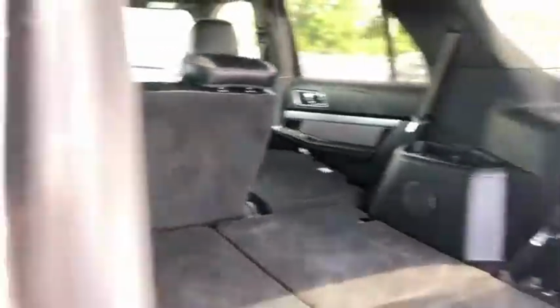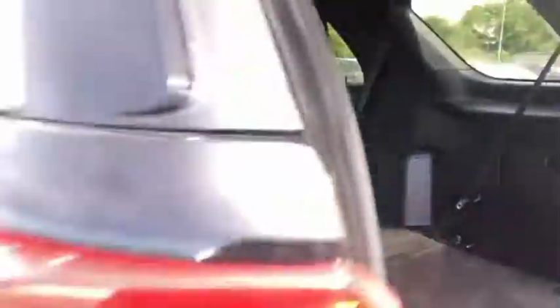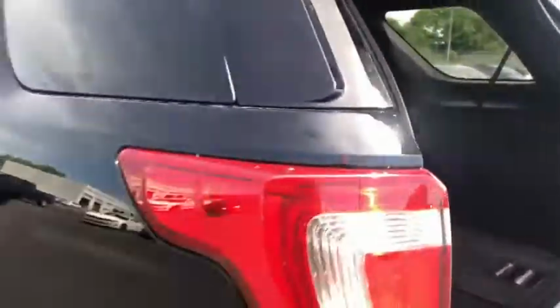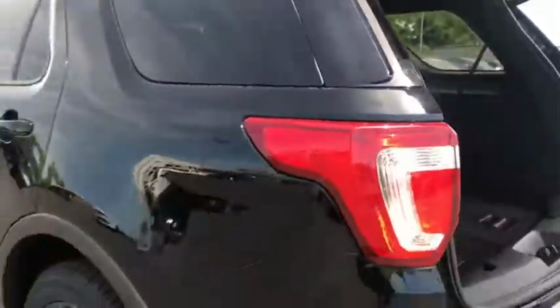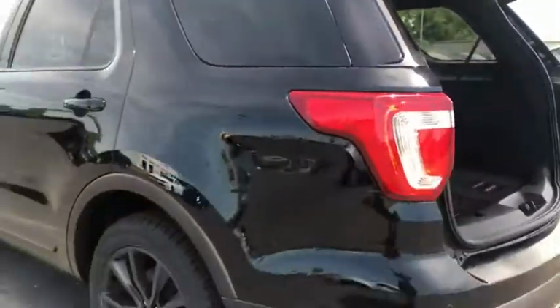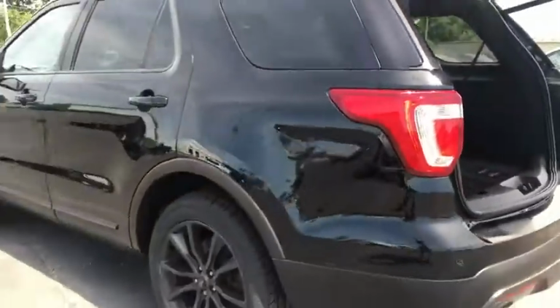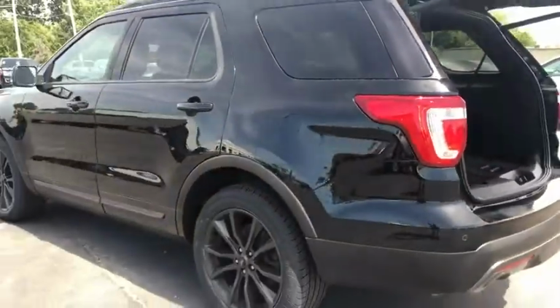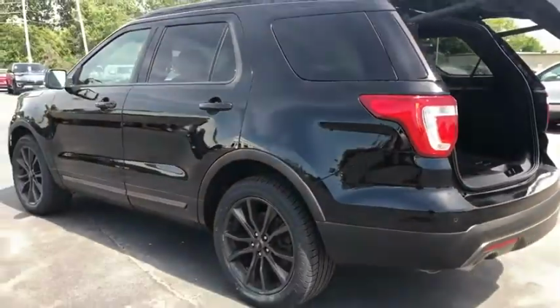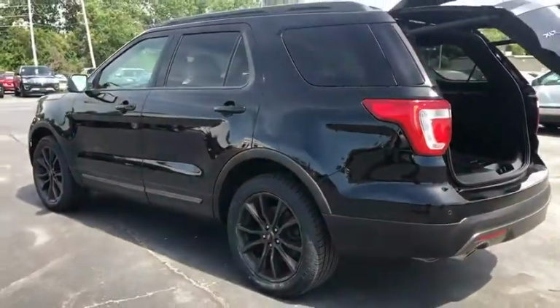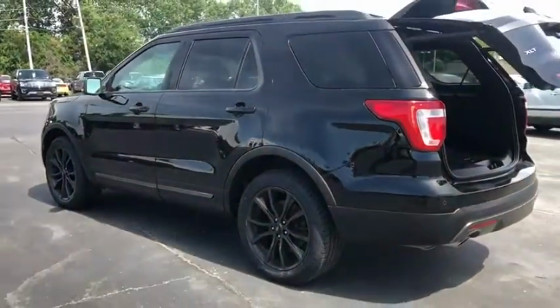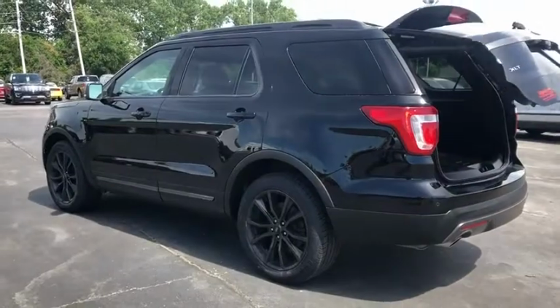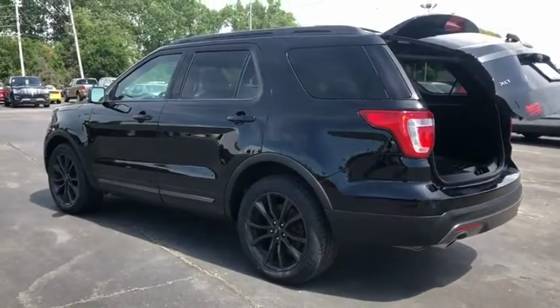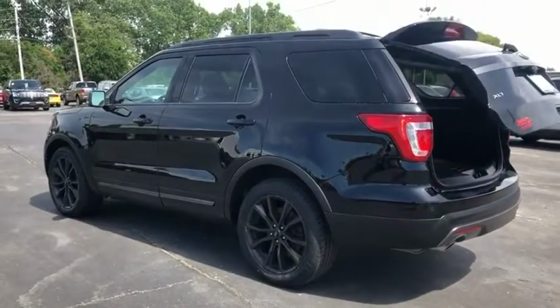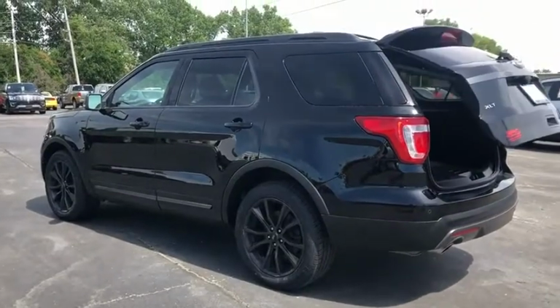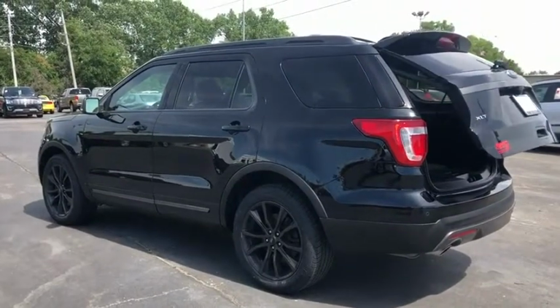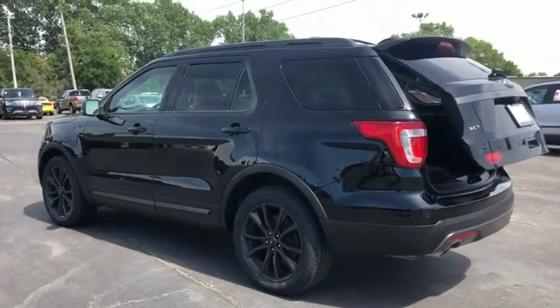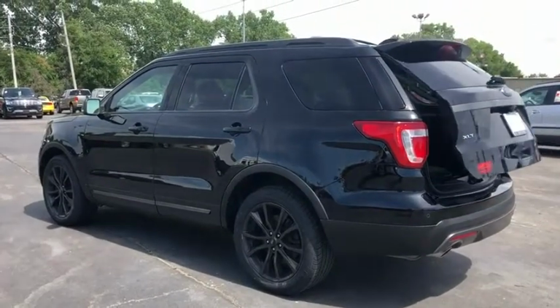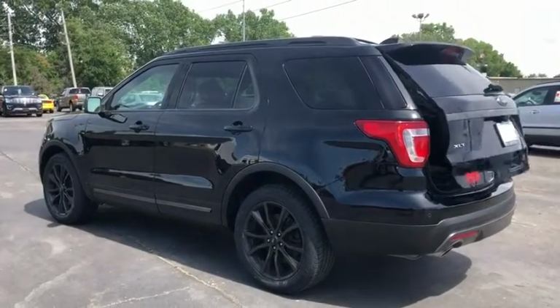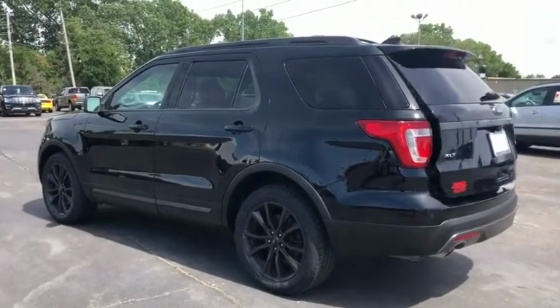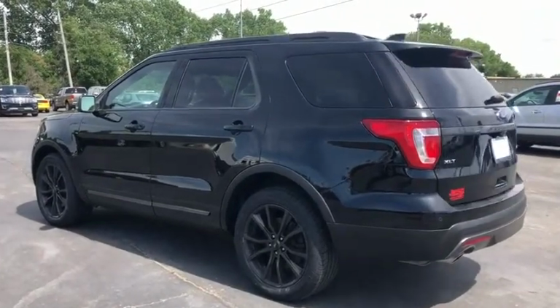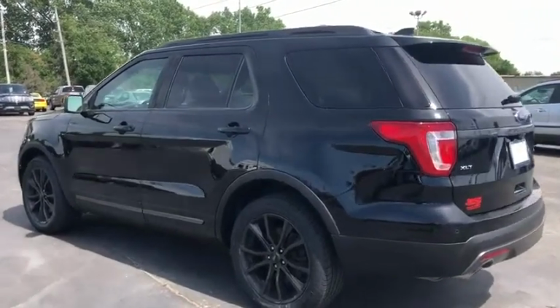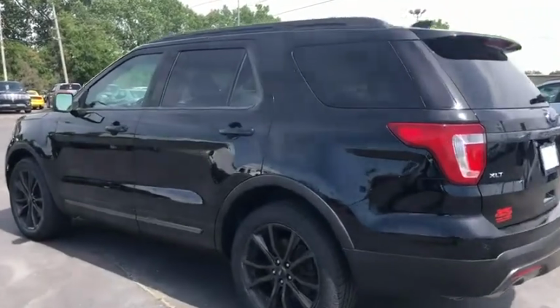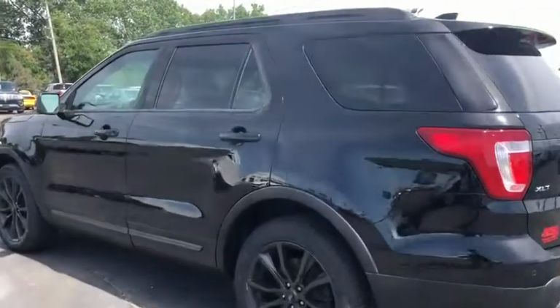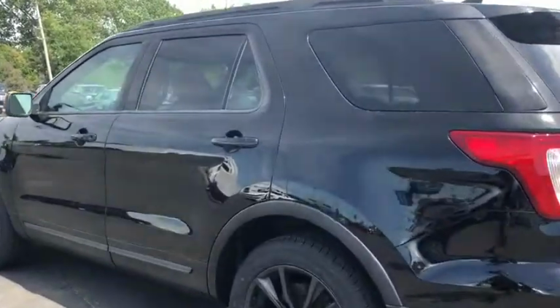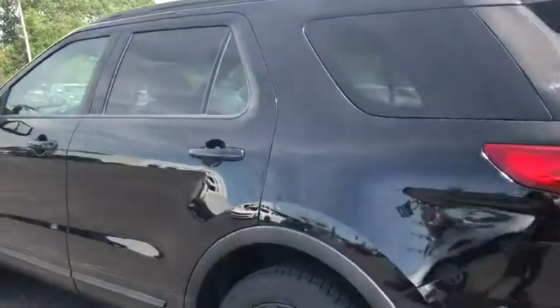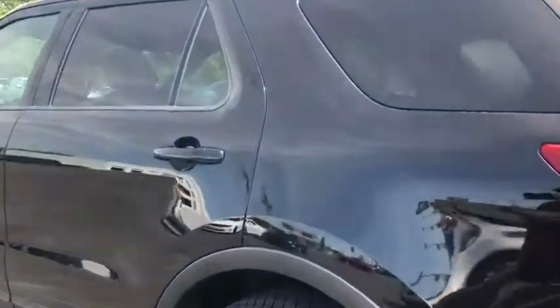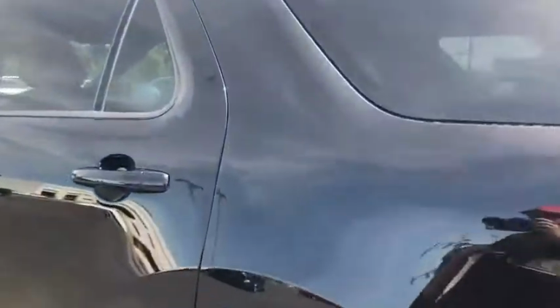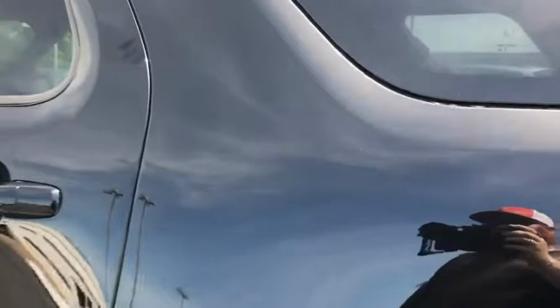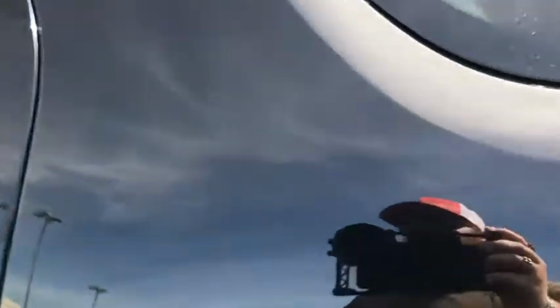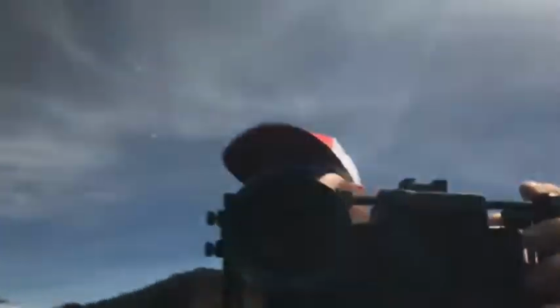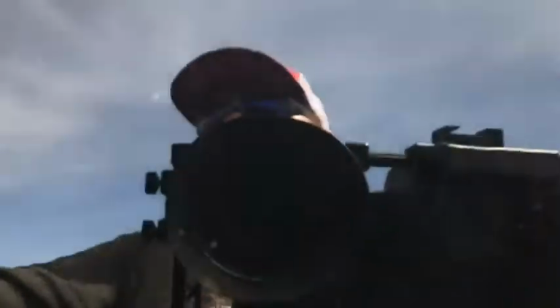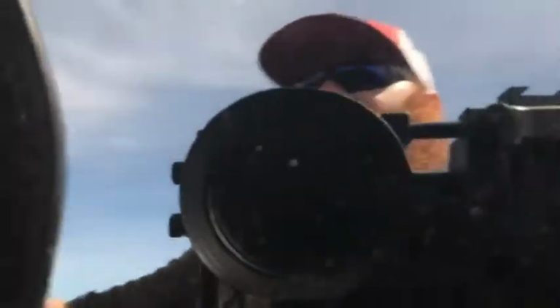Keyless start, floor mats, cruise control, AM-FM stereo radio, rear defrost. Wouldn't you look great in this vehicle? Stop in today and see for yourself.